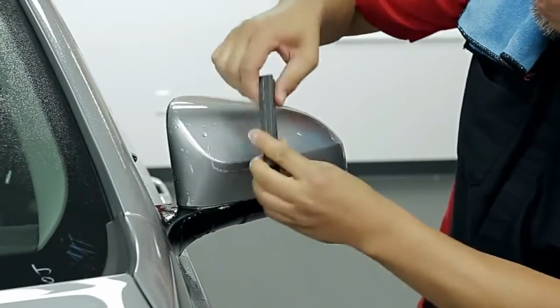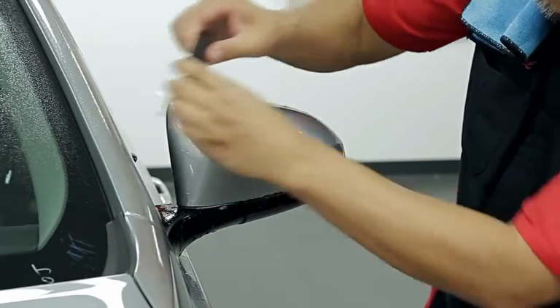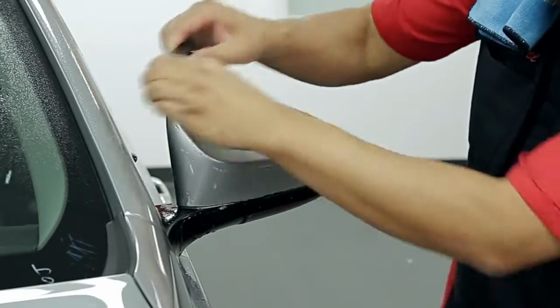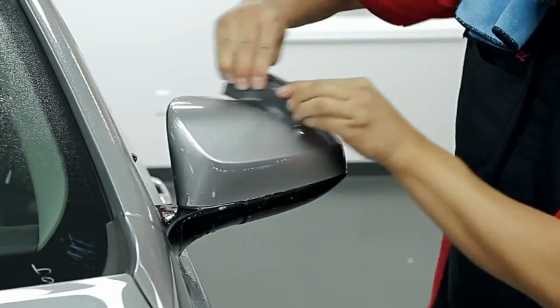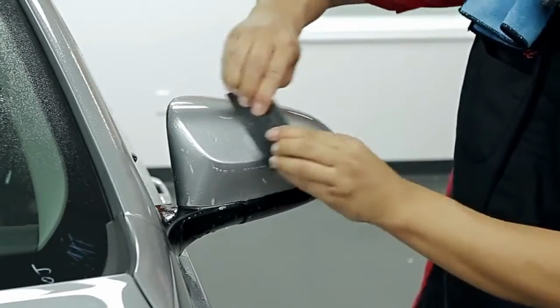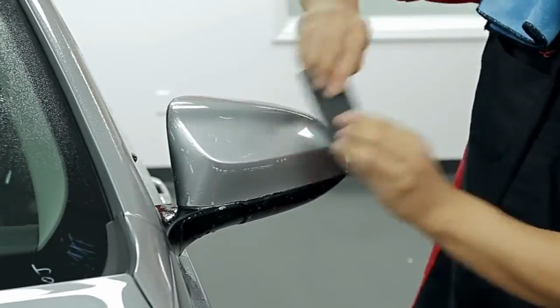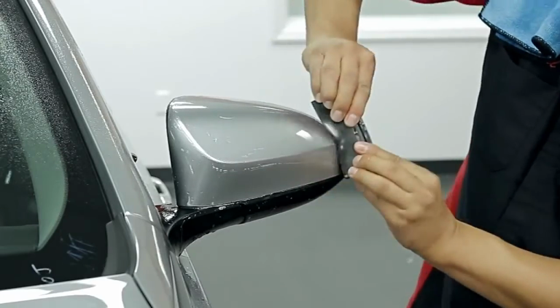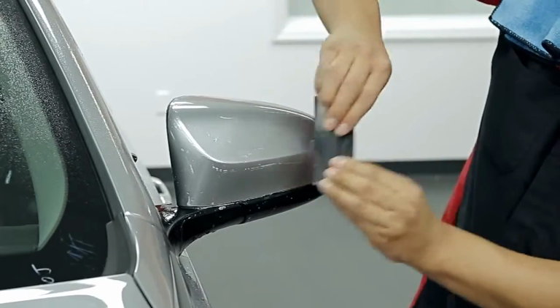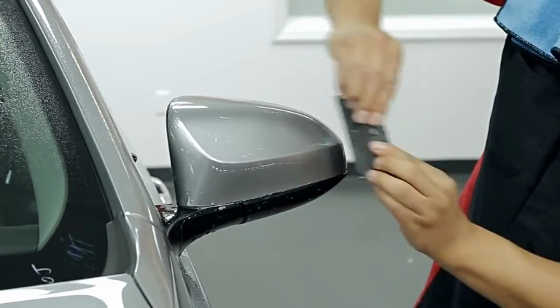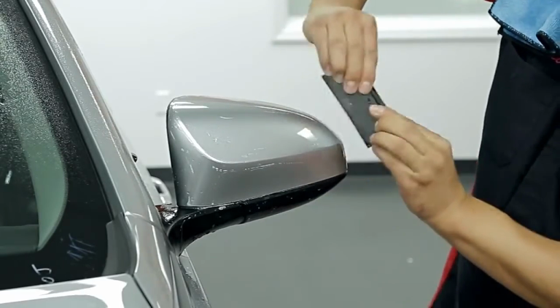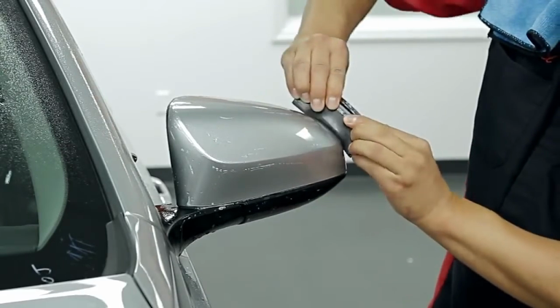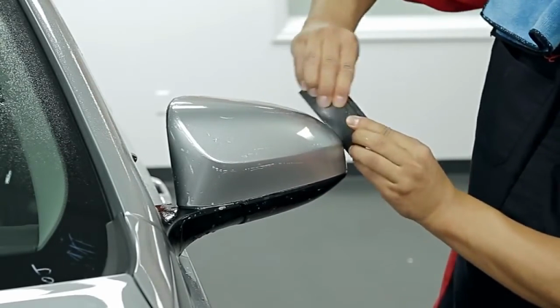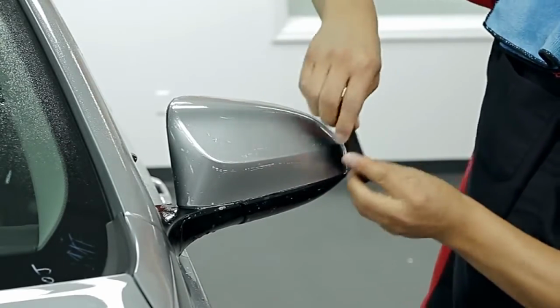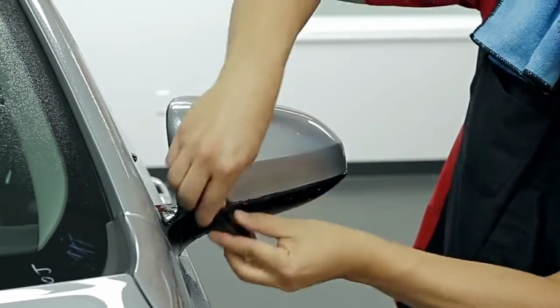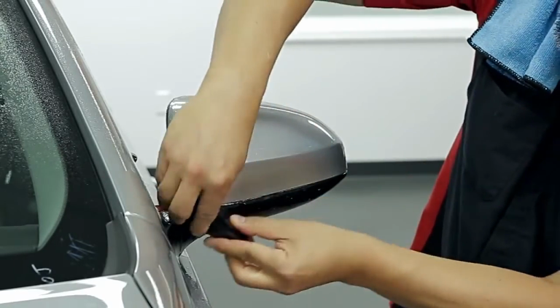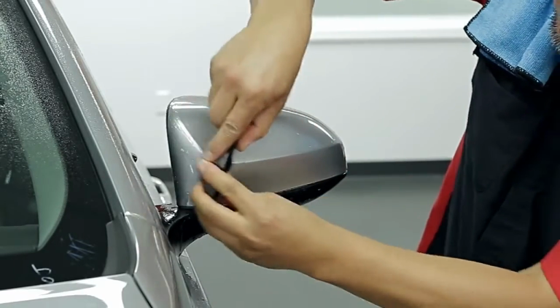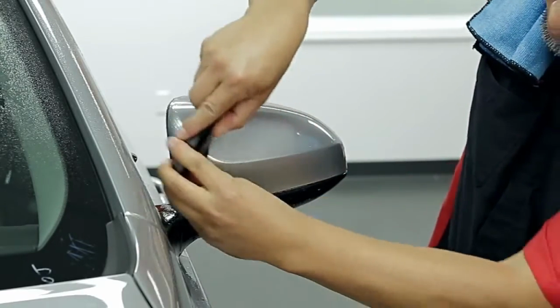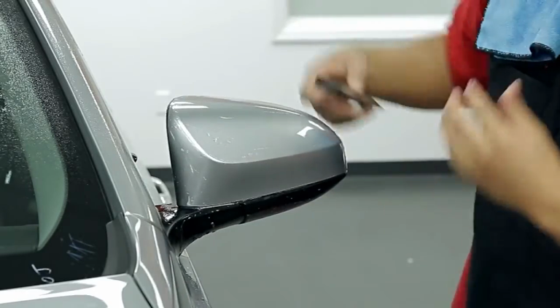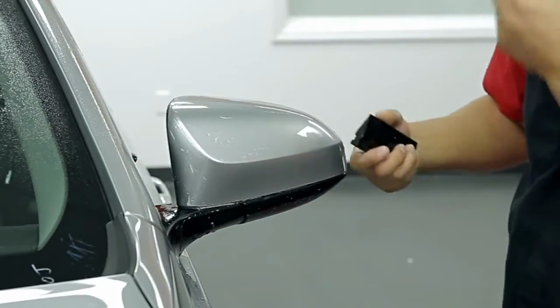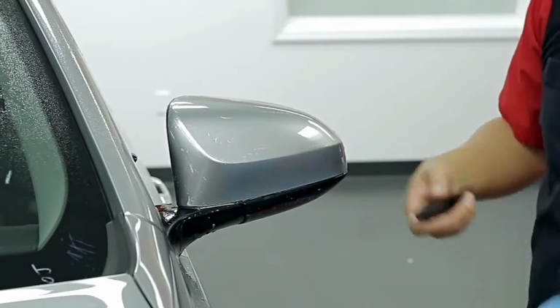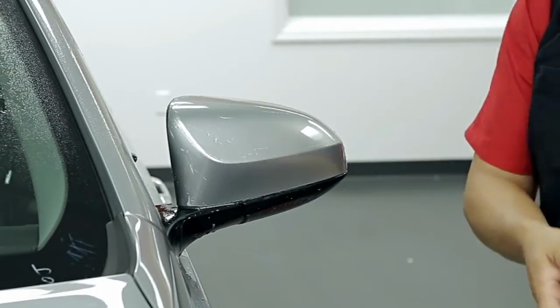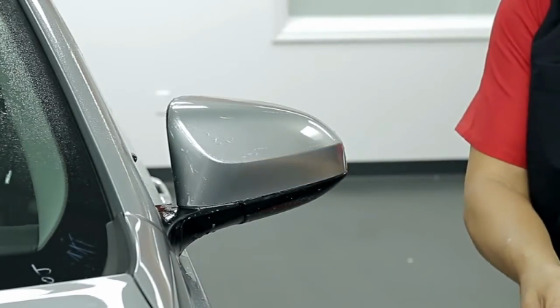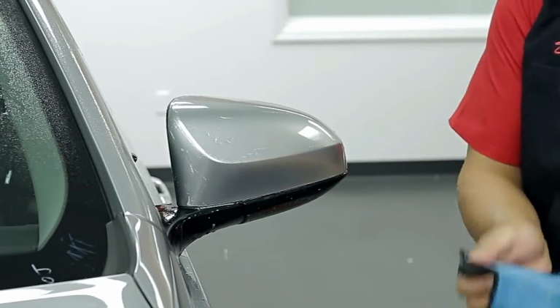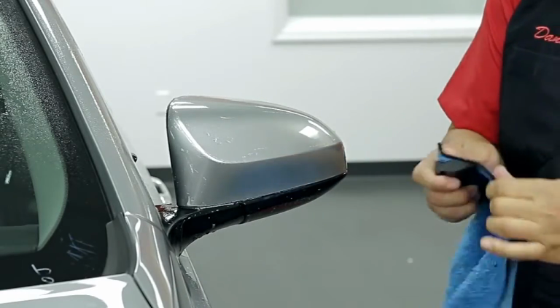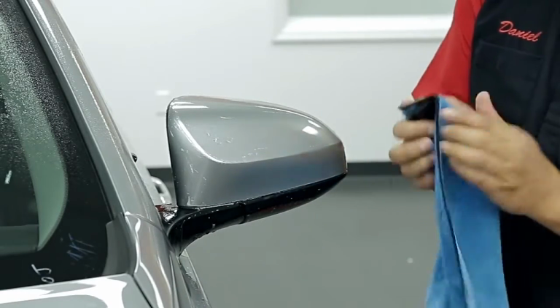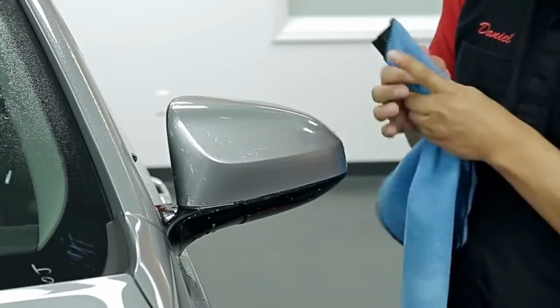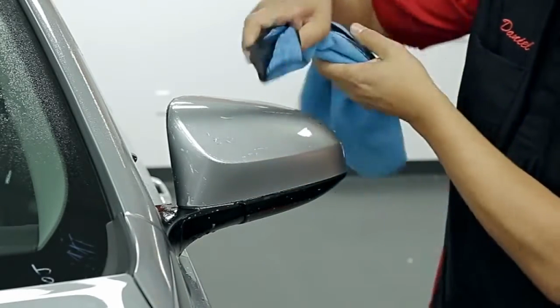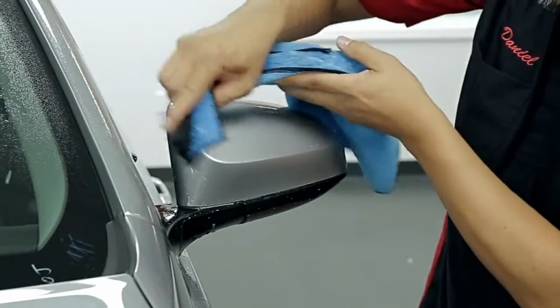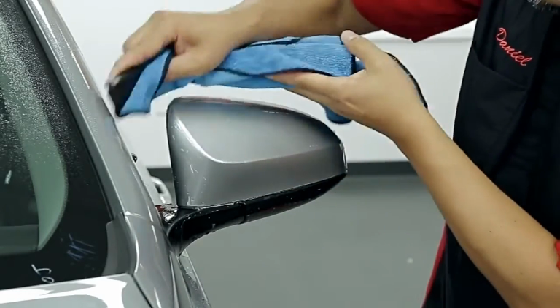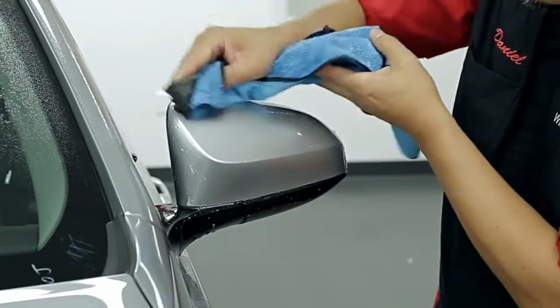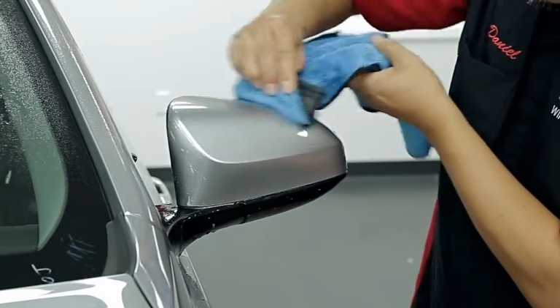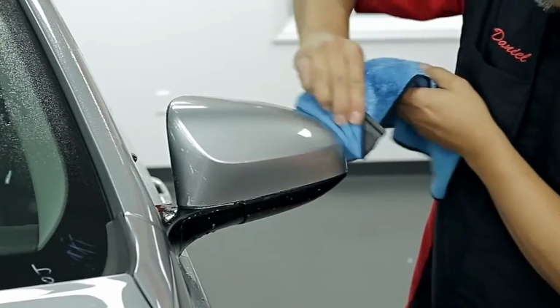Continue squeegeeing to remove the remaining moisture. Wrap a dry microfiber towel around your squeegee to absorb moisture as you bump the edges of the pattern.